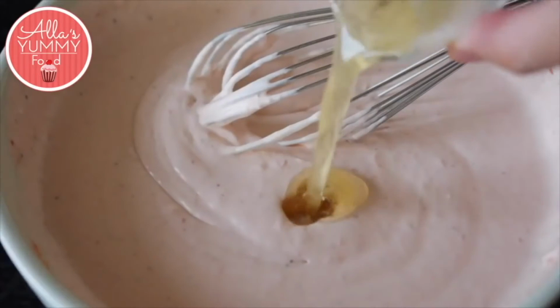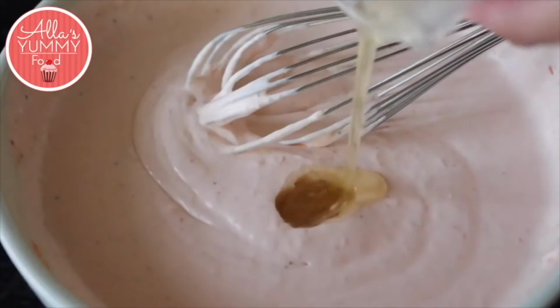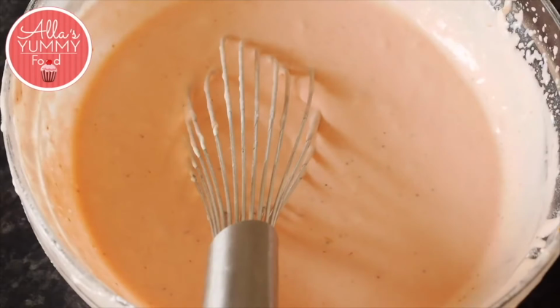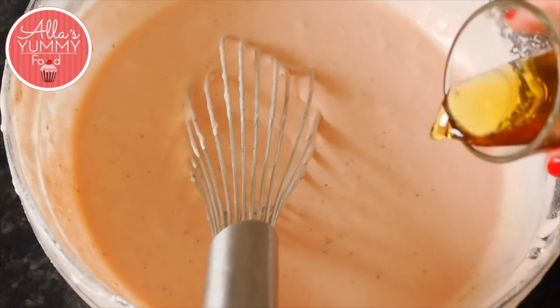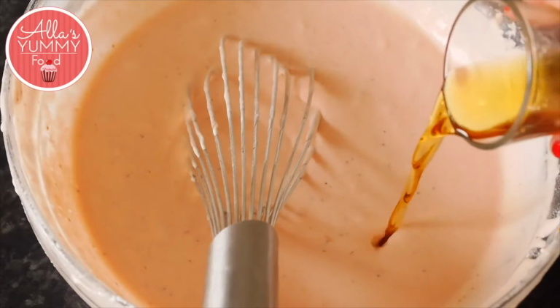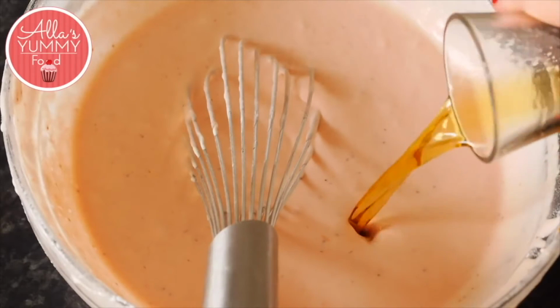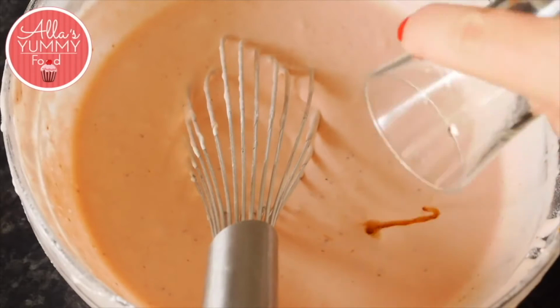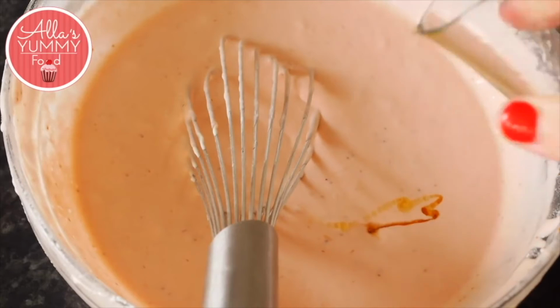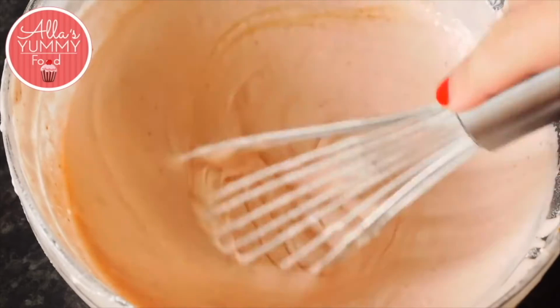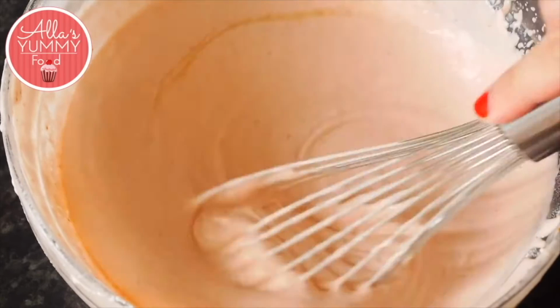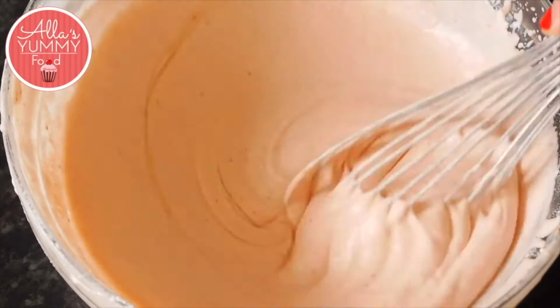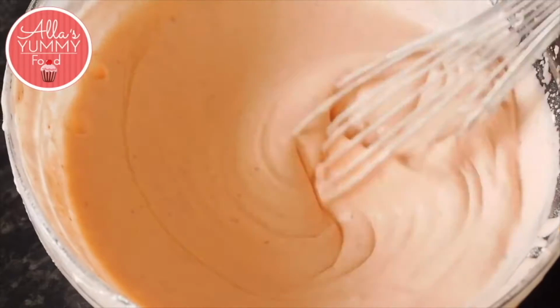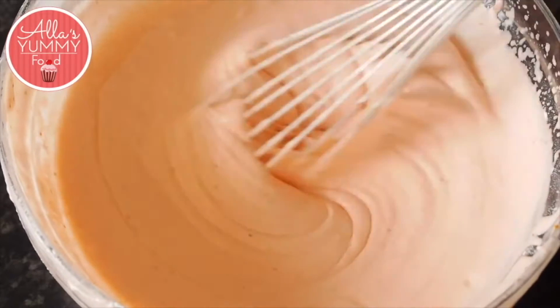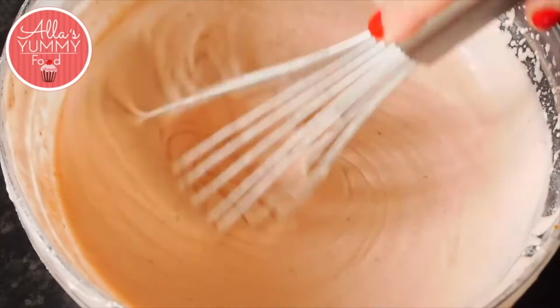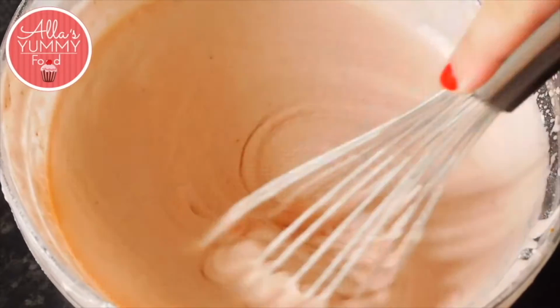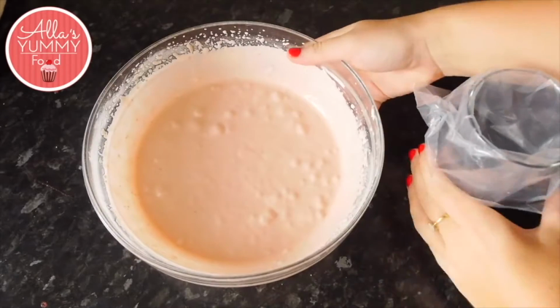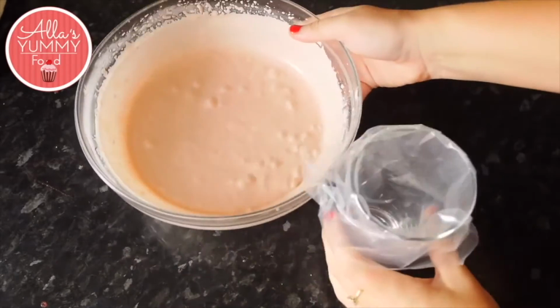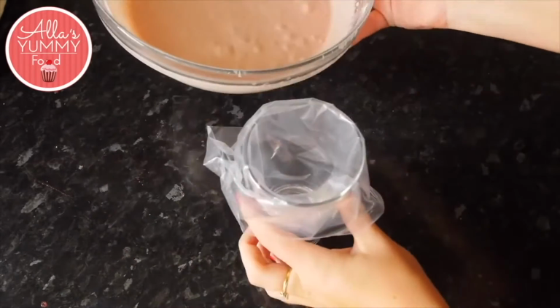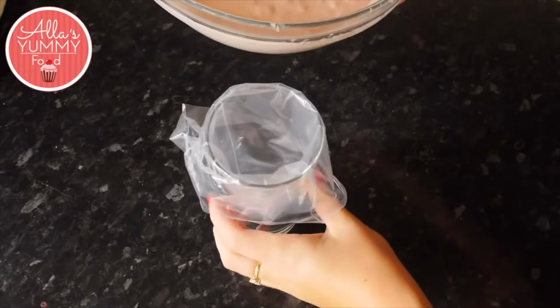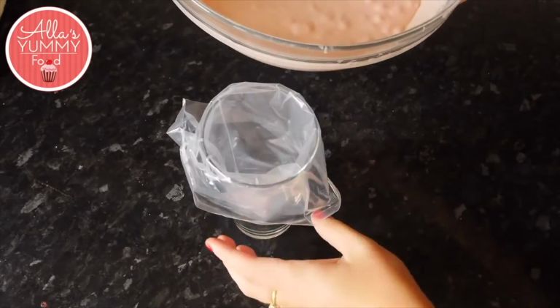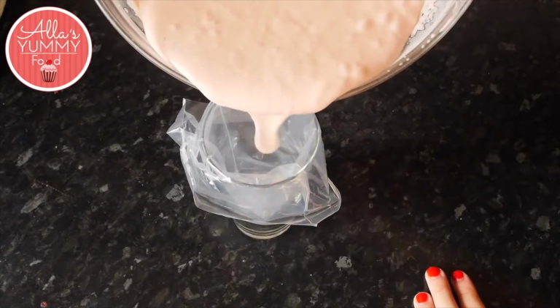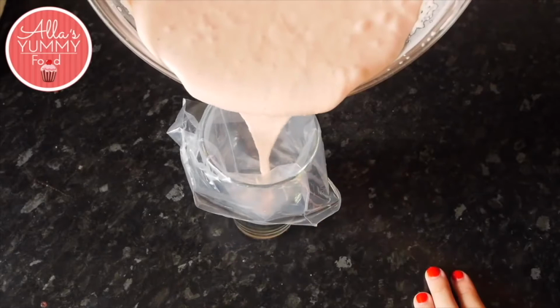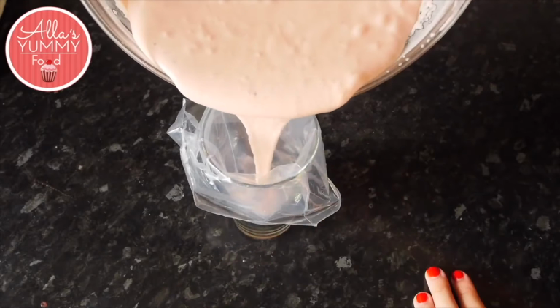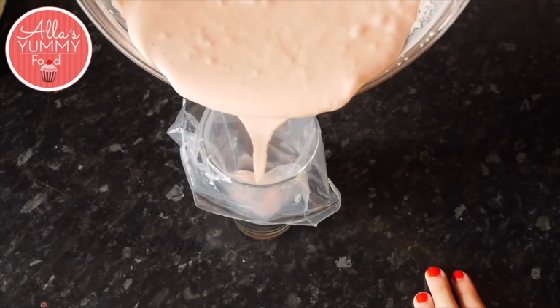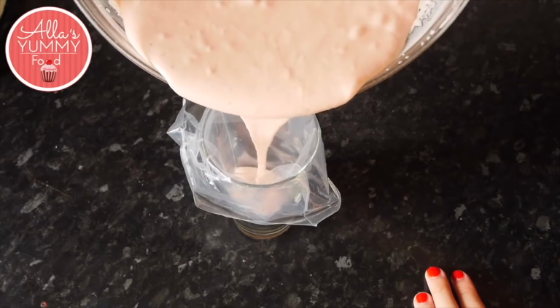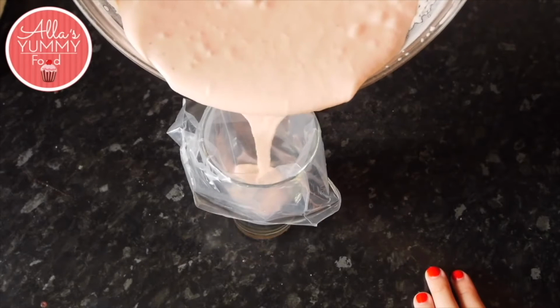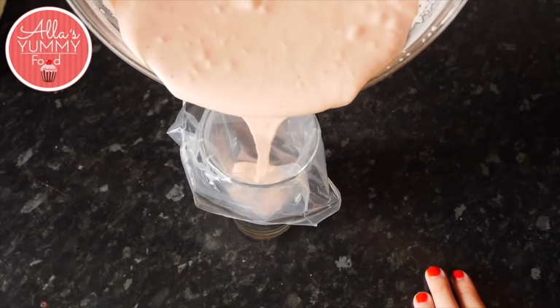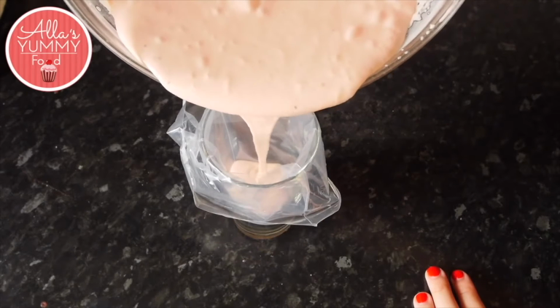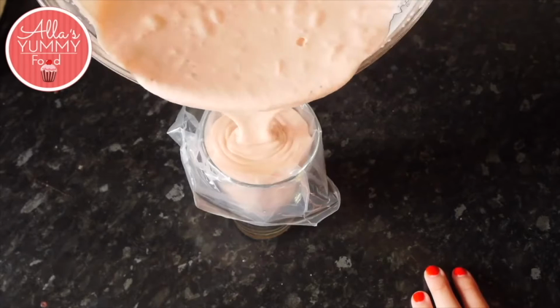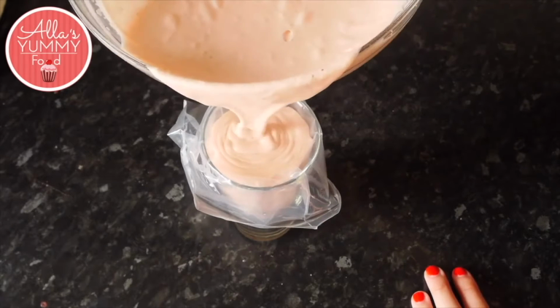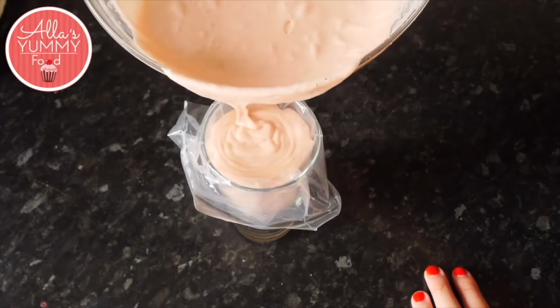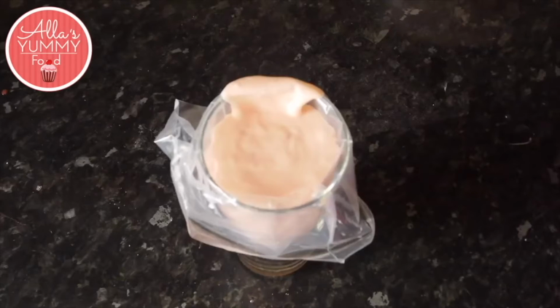Add your gelatin and amaretto and mix everything together. Then we're going to add everything into the piping bag because it will be much easier to pipe into the molds.